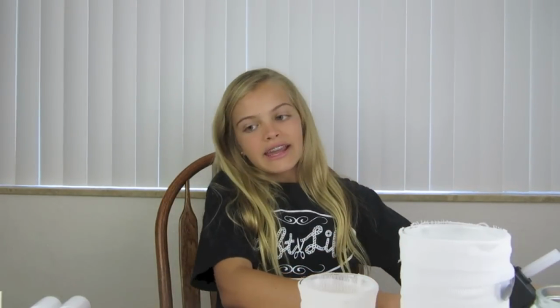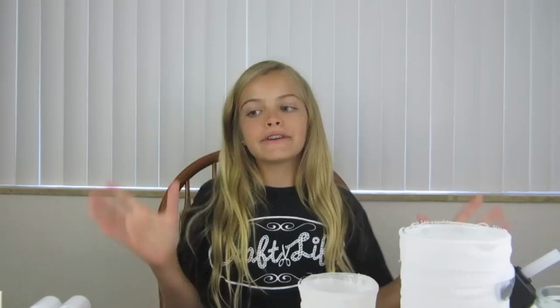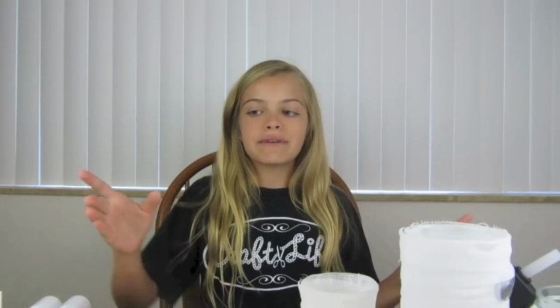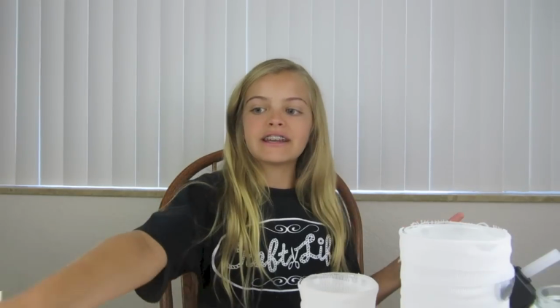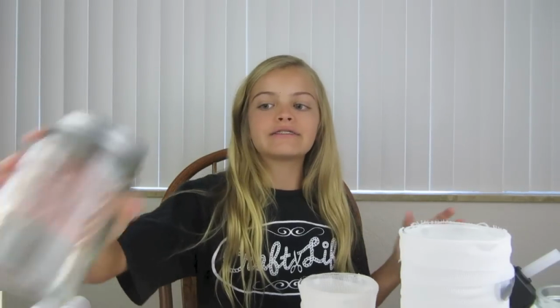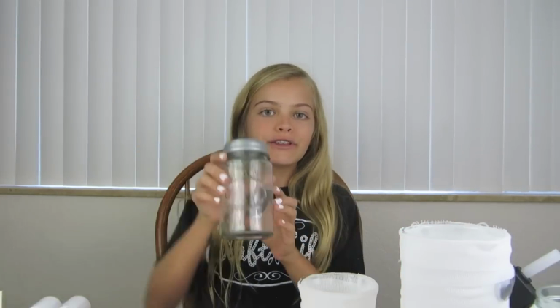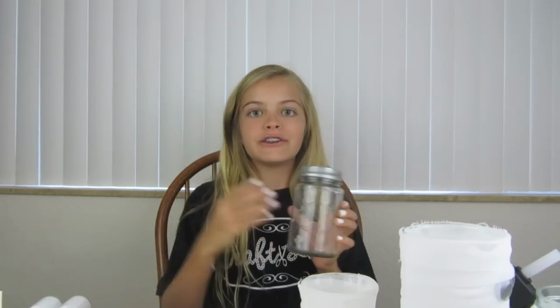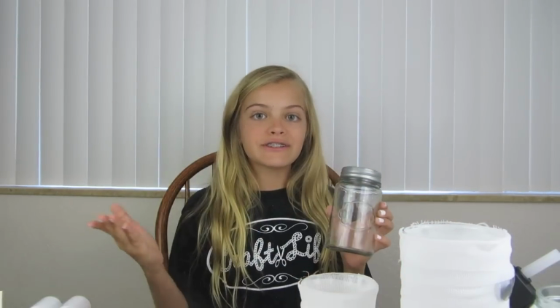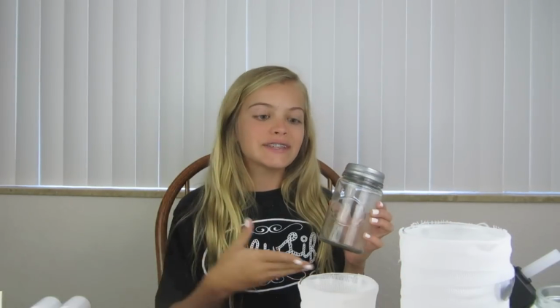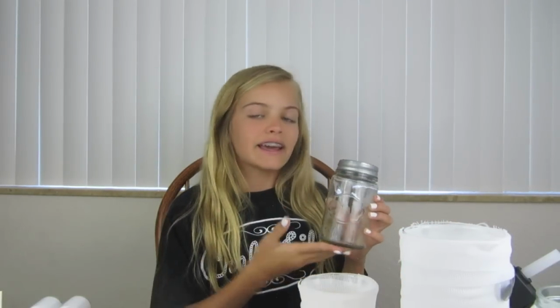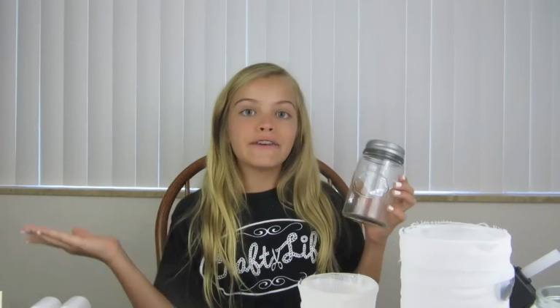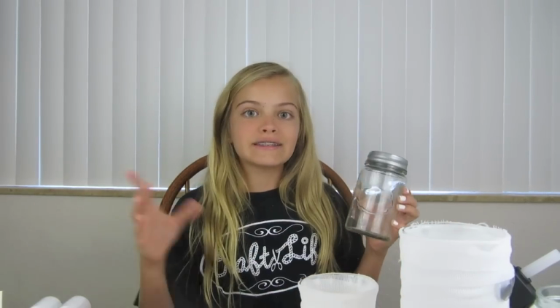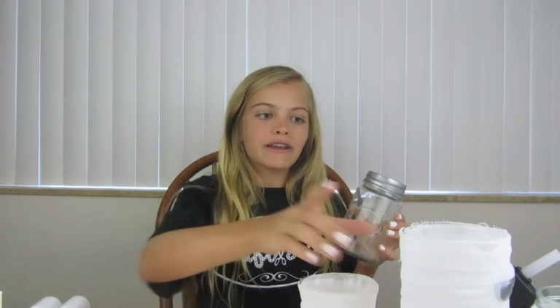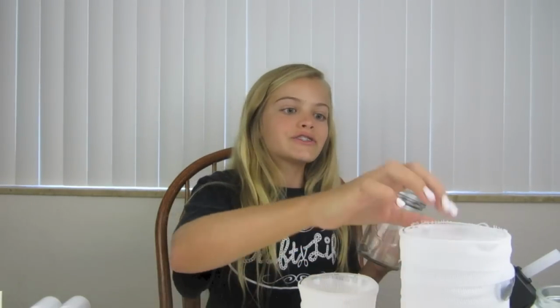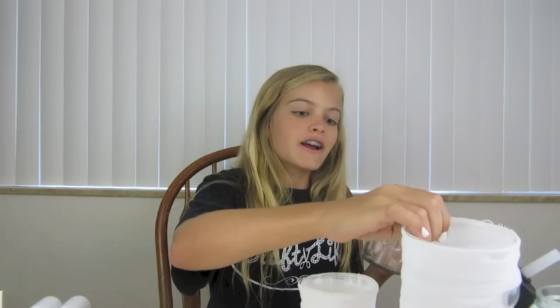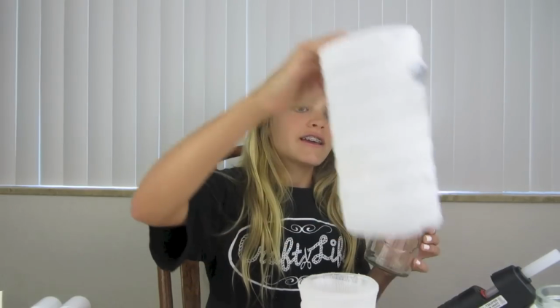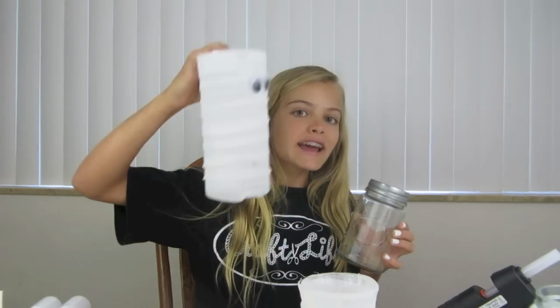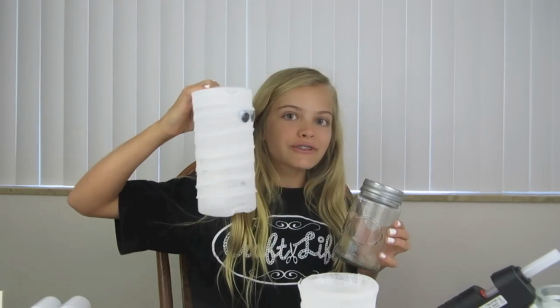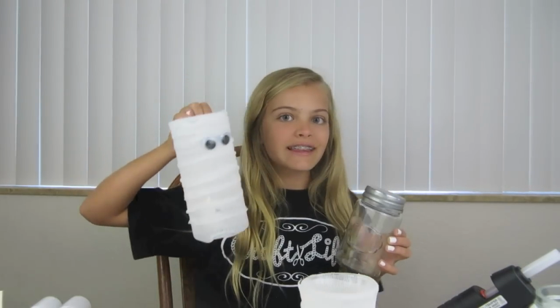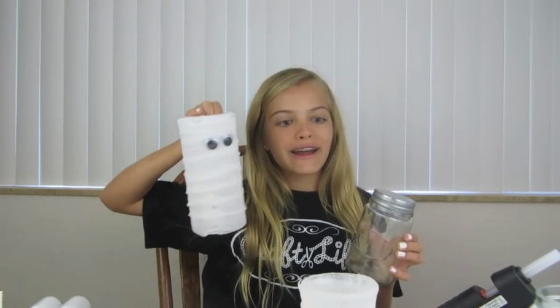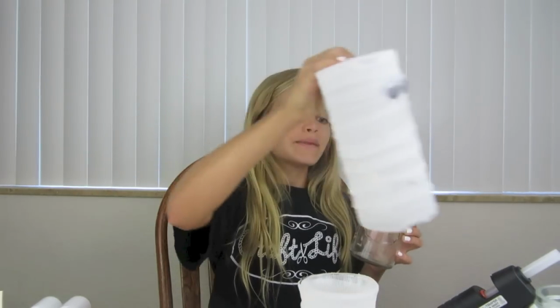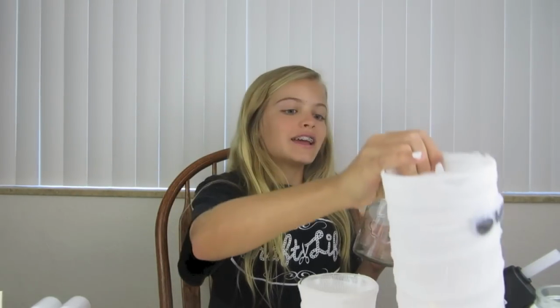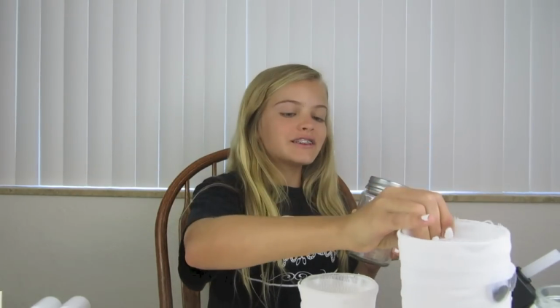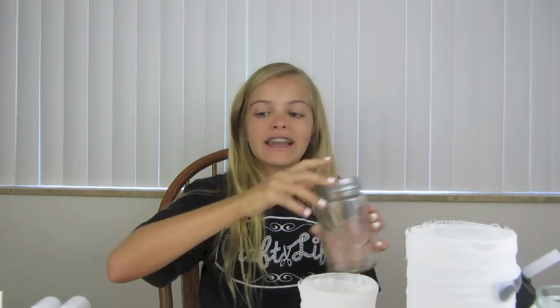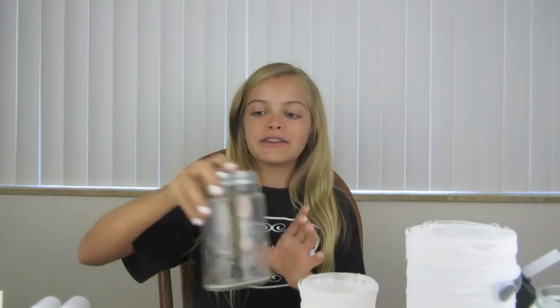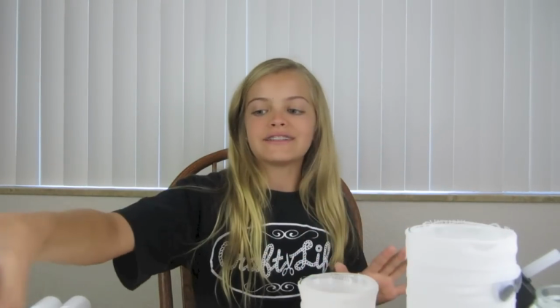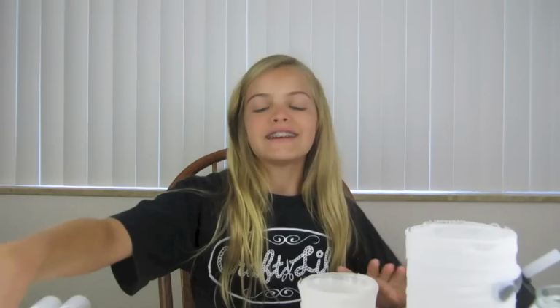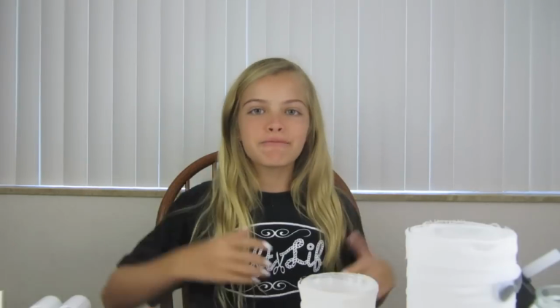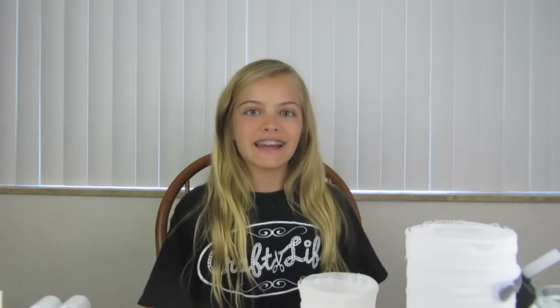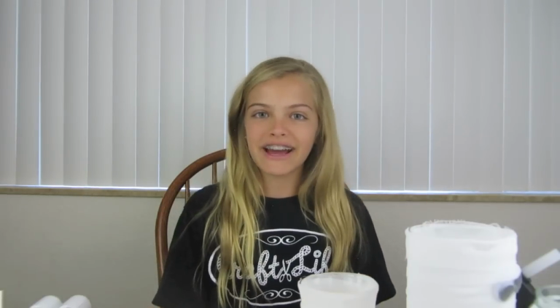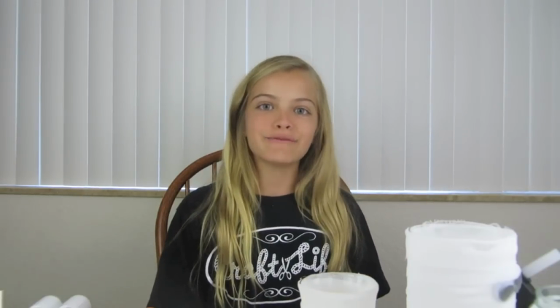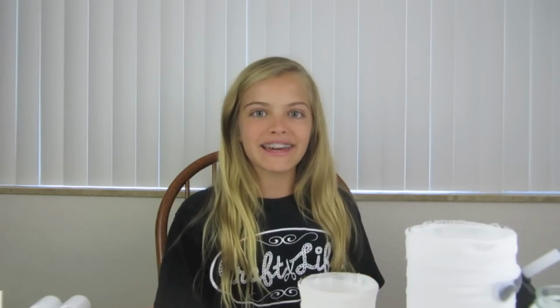For the jar you can also use a vase or a larger candle holder like this one, and you can use anything you want. So please get your supplies and we'll begin.